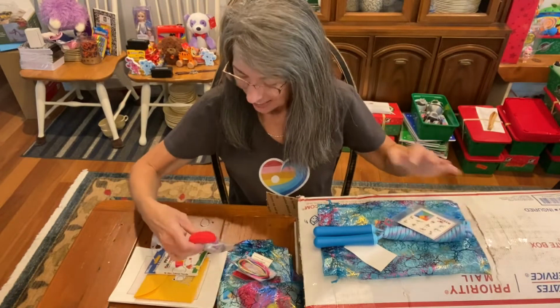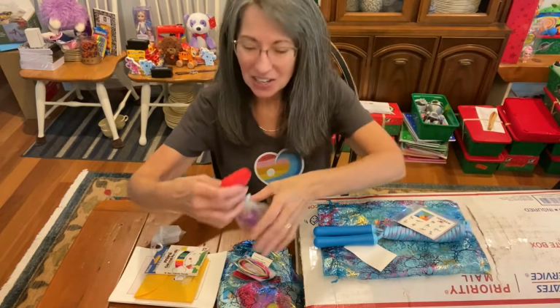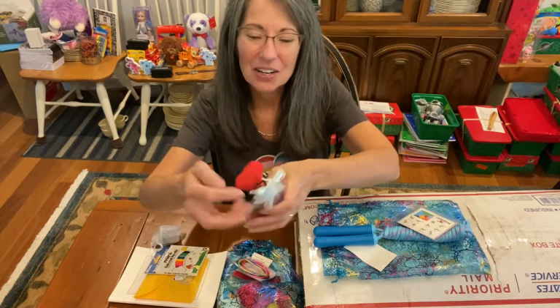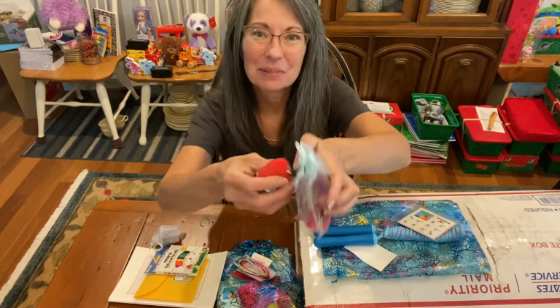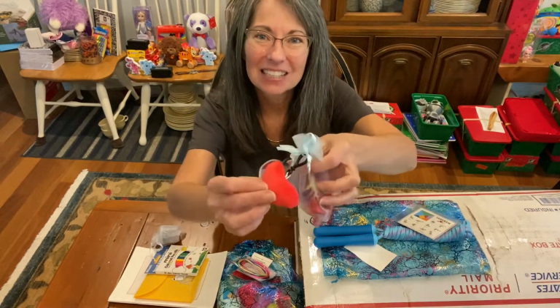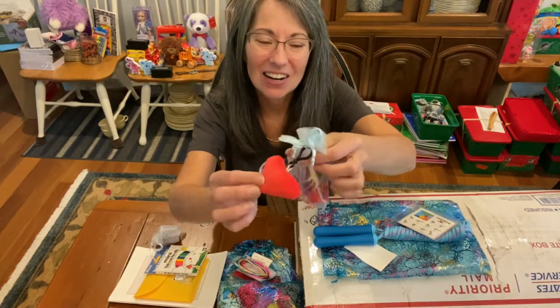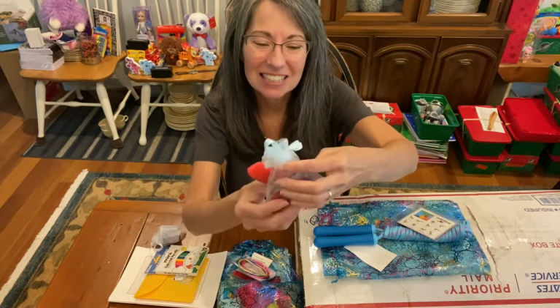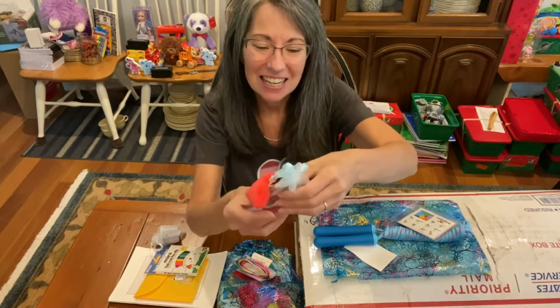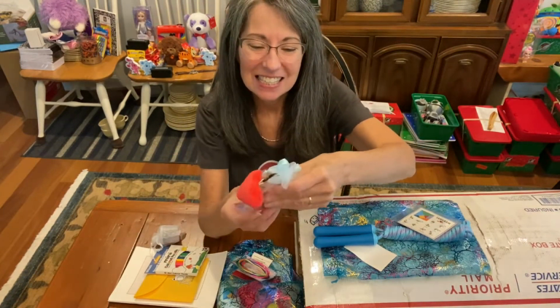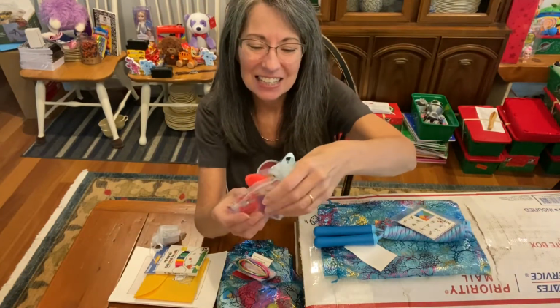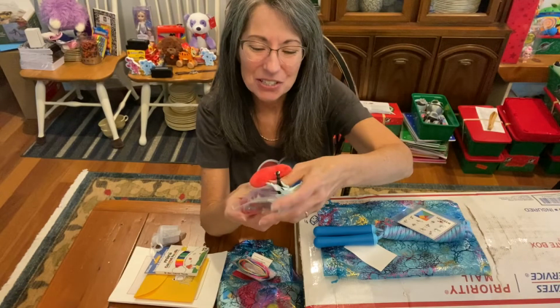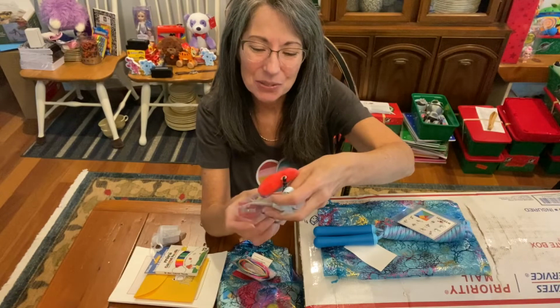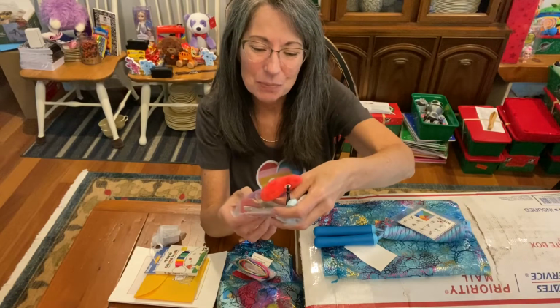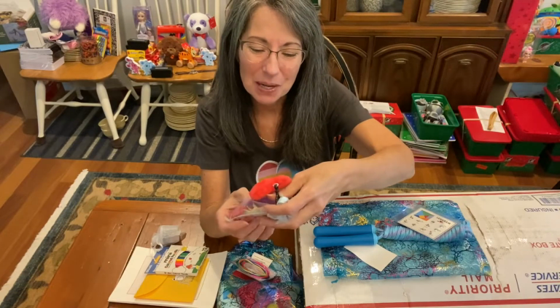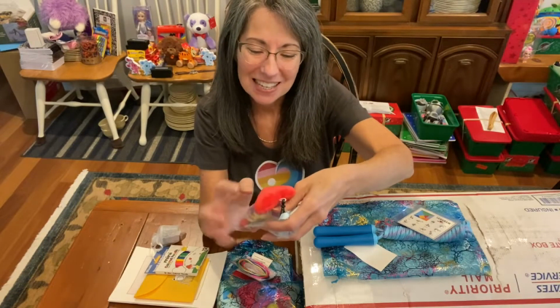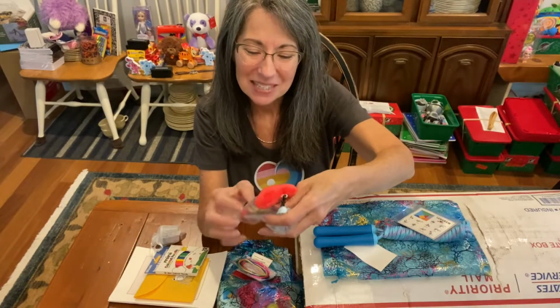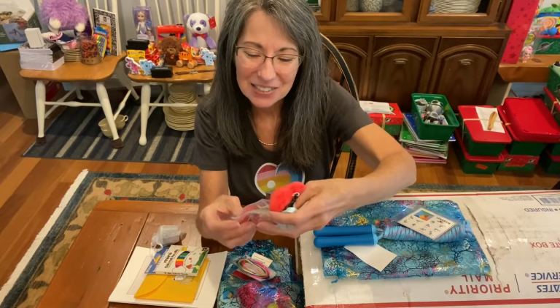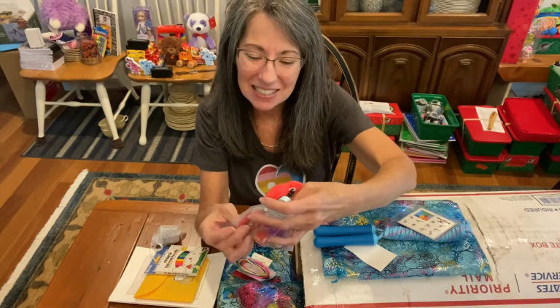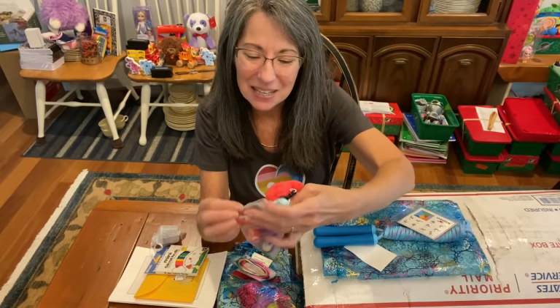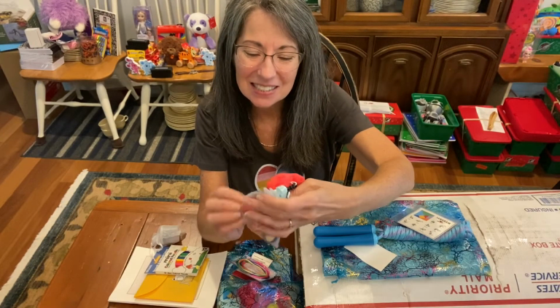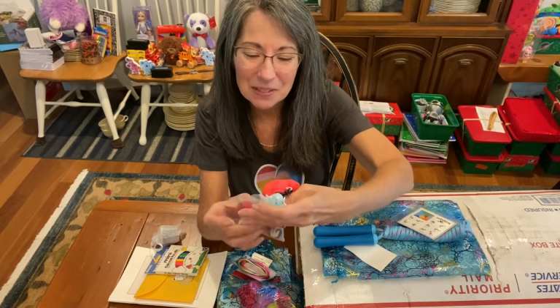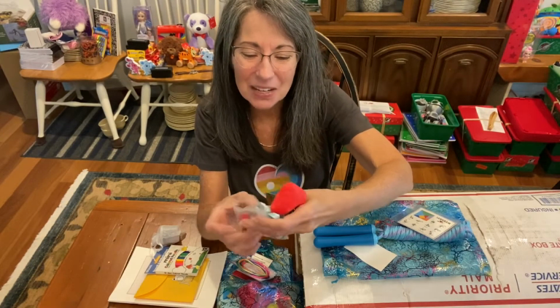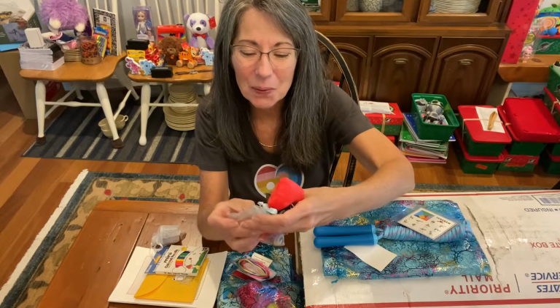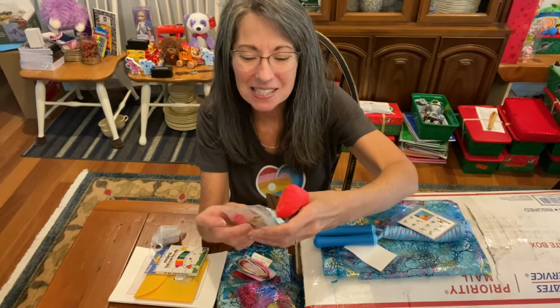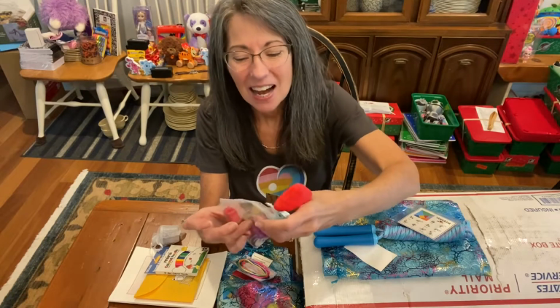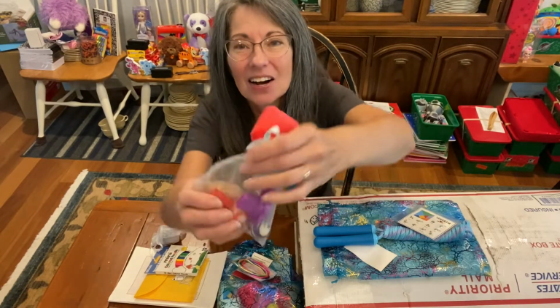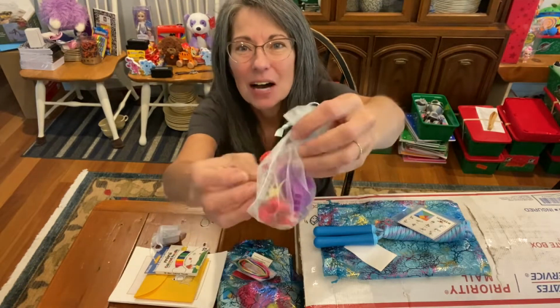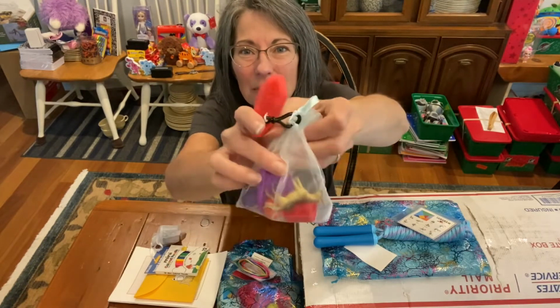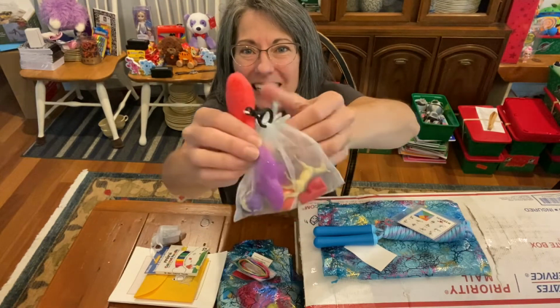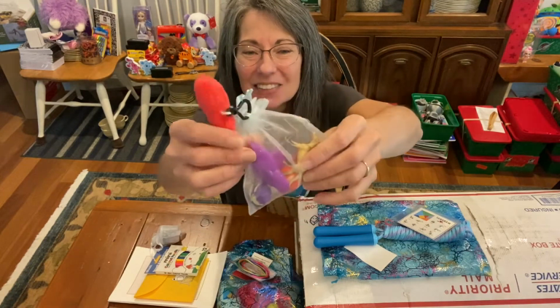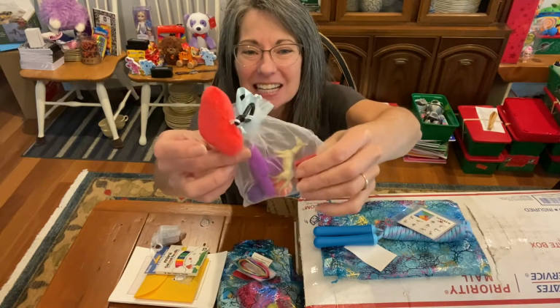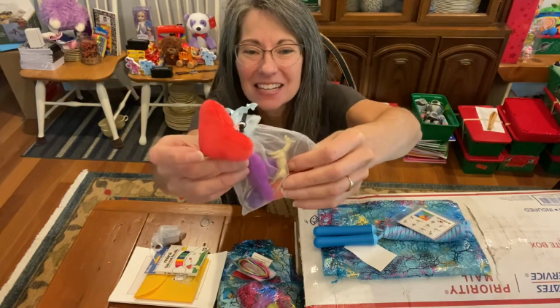A plush heart! And inside here there are two super balls, a mustache whistle, a pencil sharpener, and a horse. Oh, how pretty — little organza fancy.